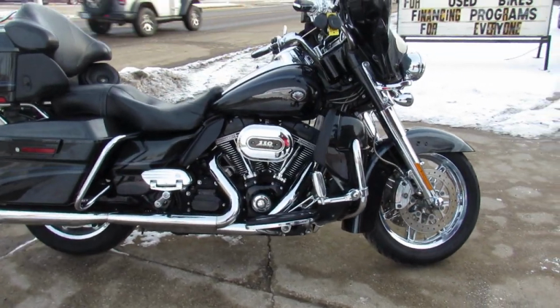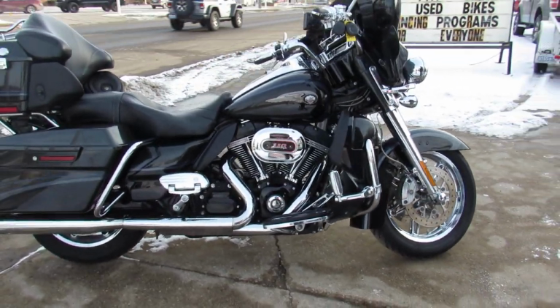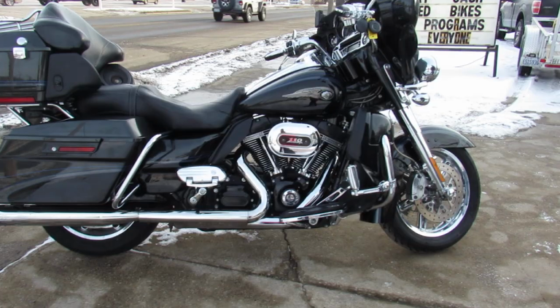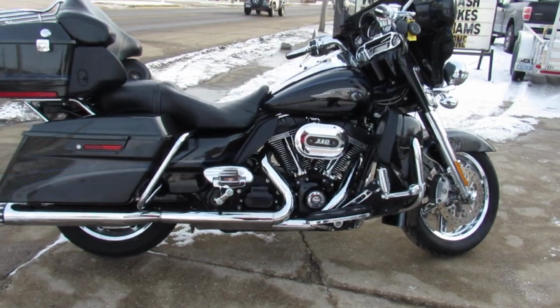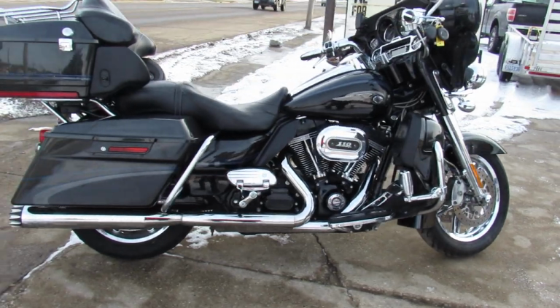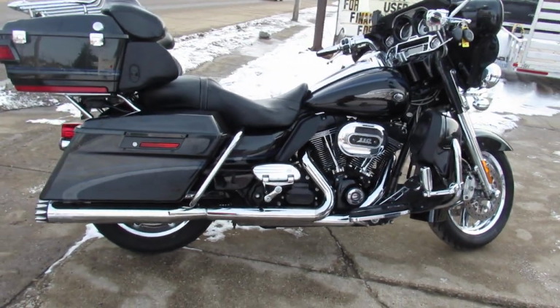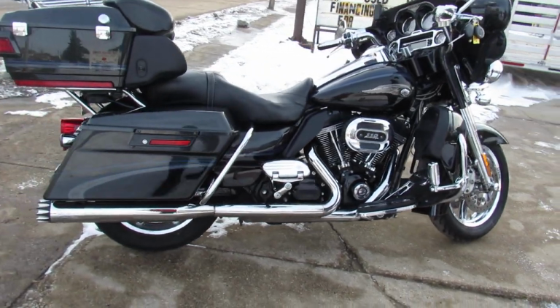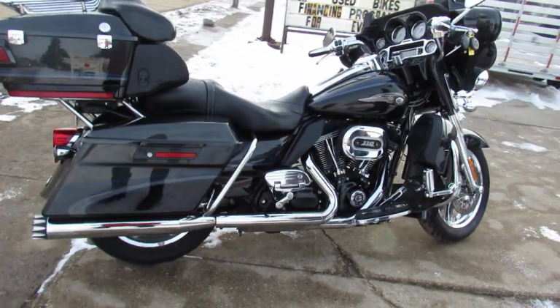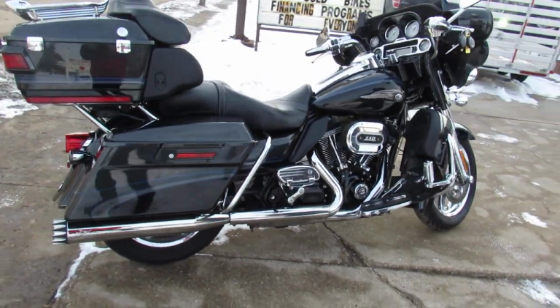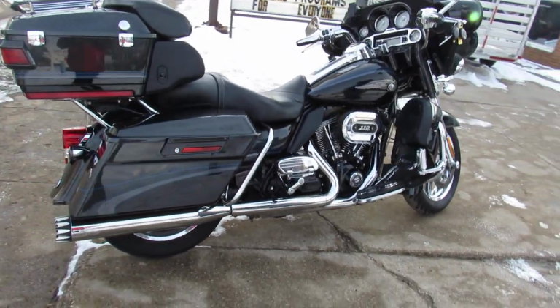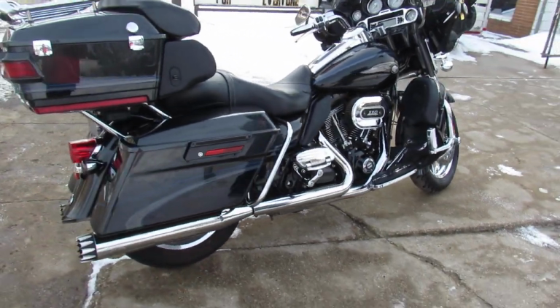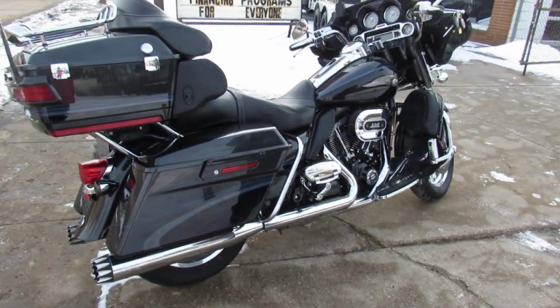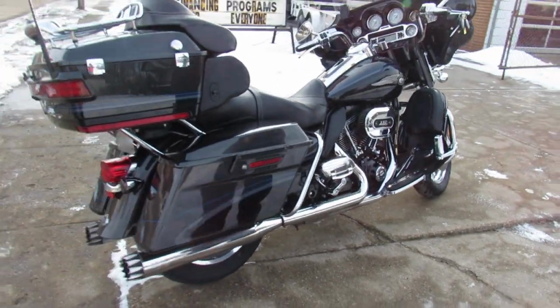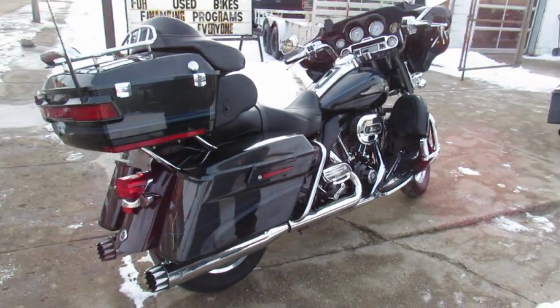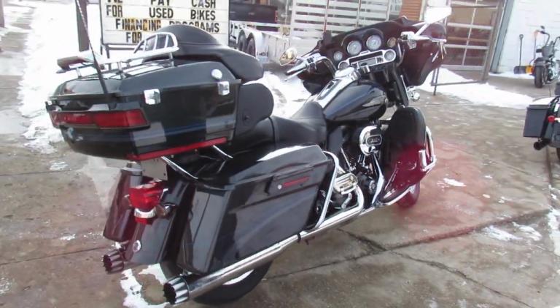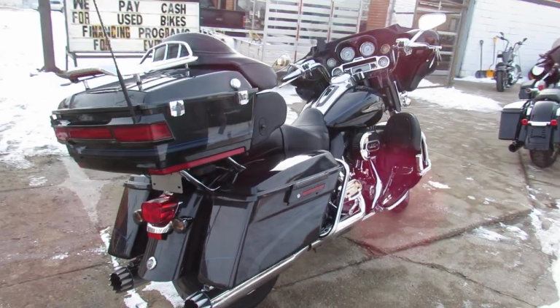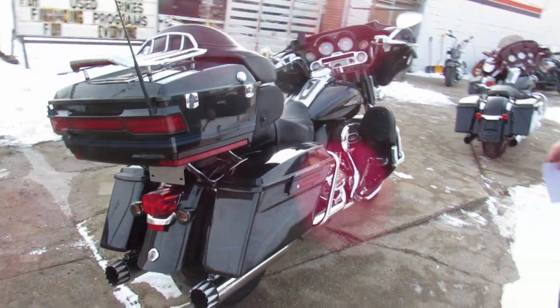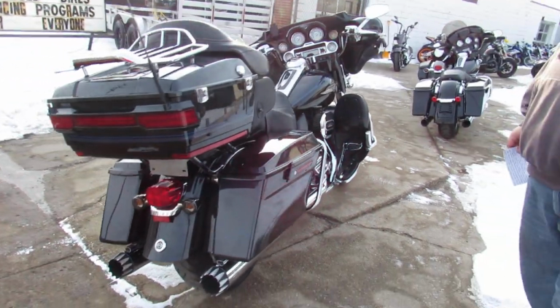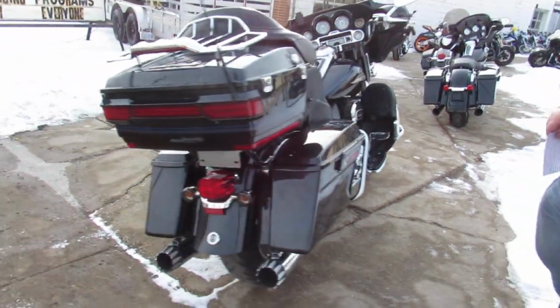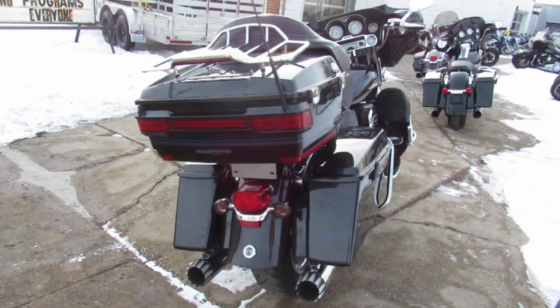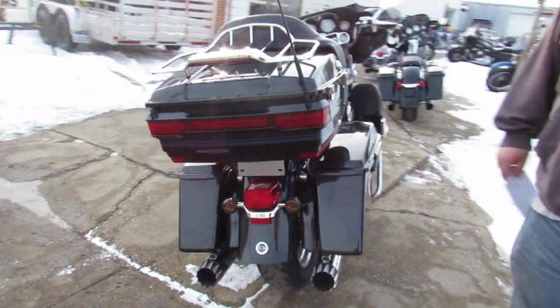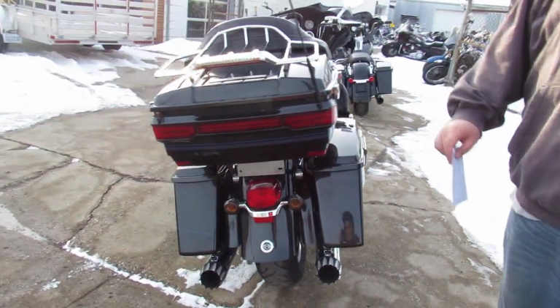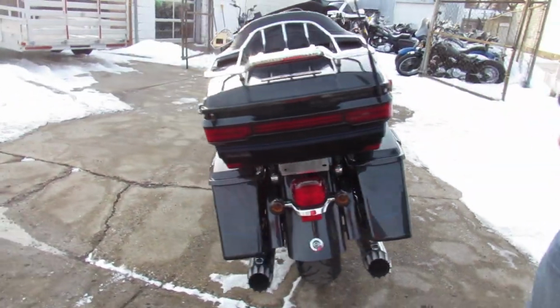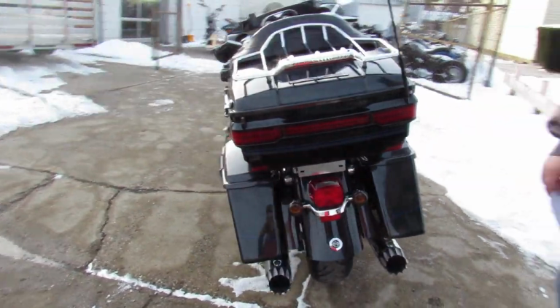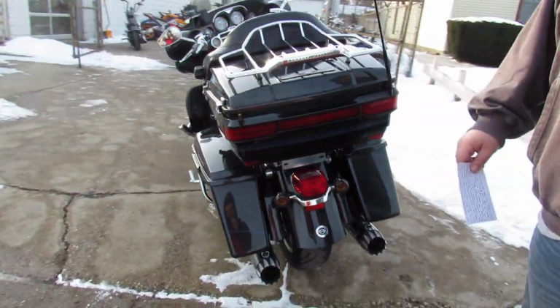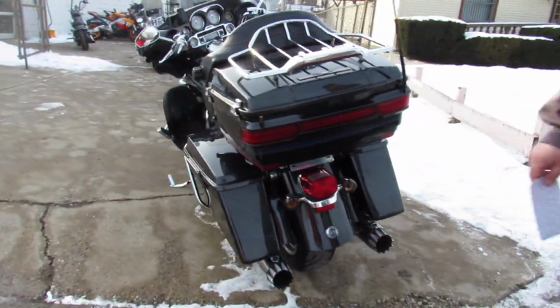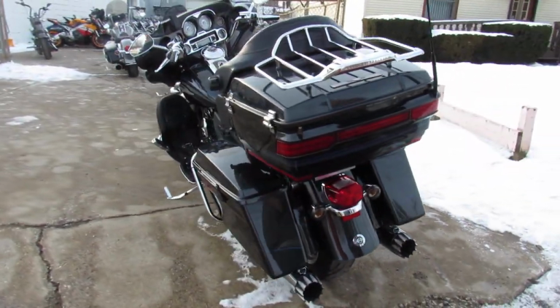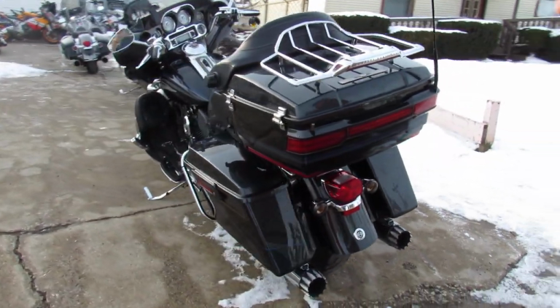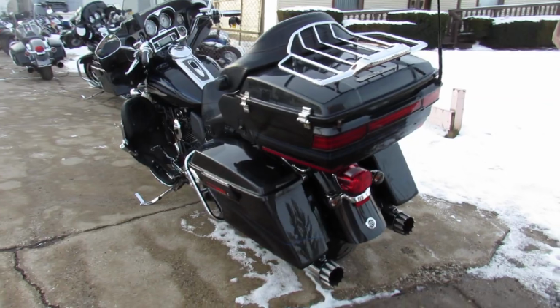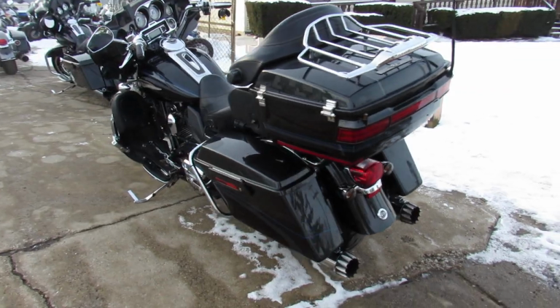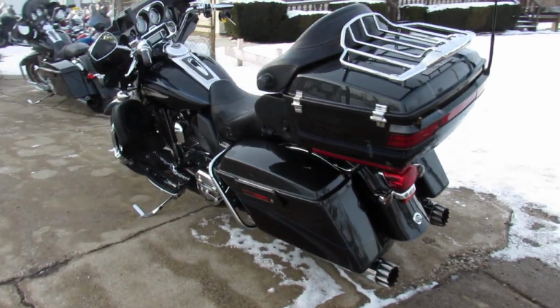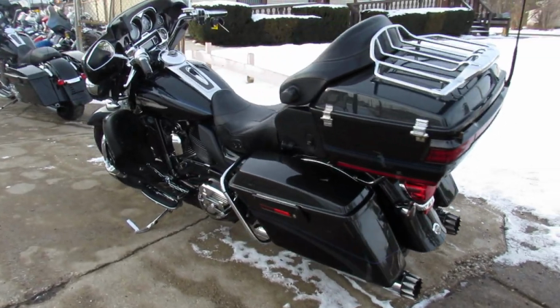It's got the diamond dust and obsidian paint that shines like new. Chrome all over this thing. You know how the CVOs came from Harley — it's got all the chrome it could have. 110 cubic inch motor.